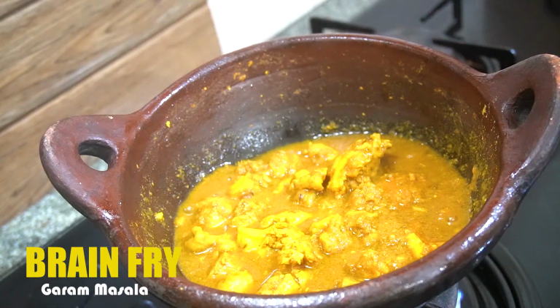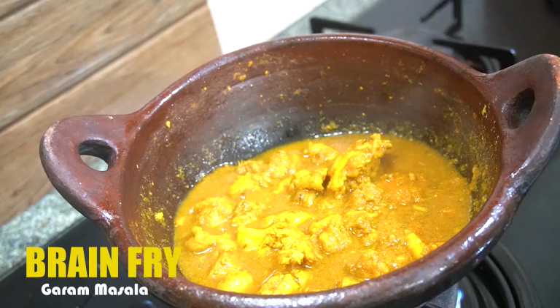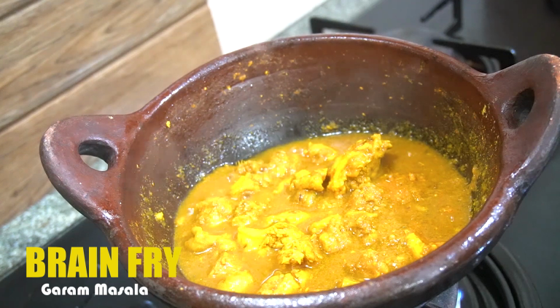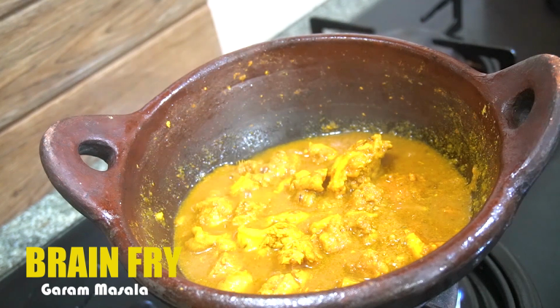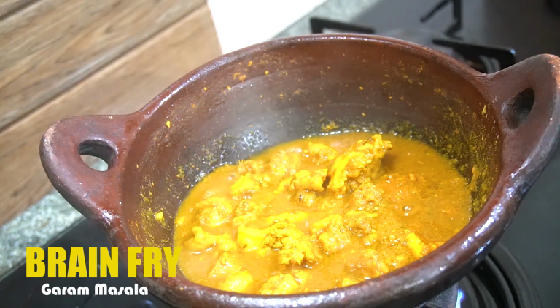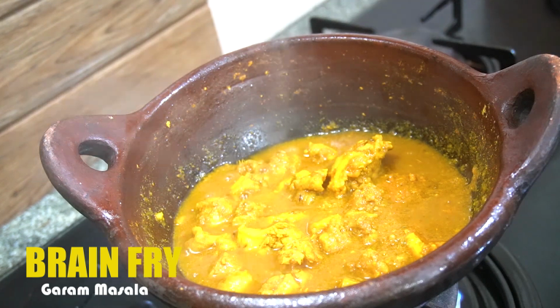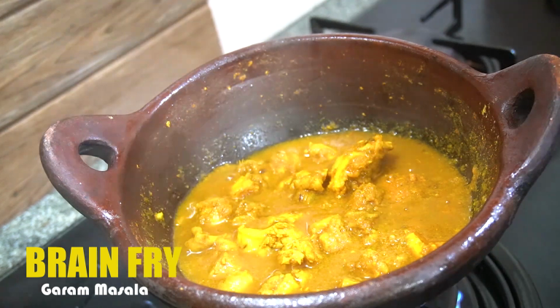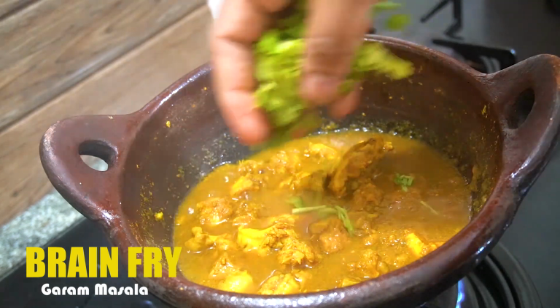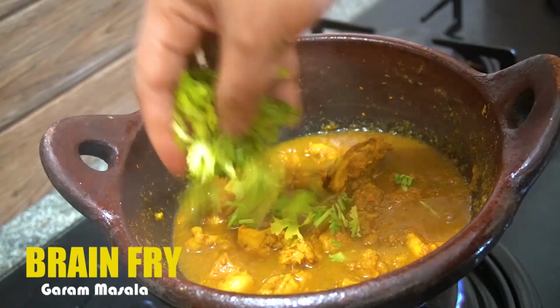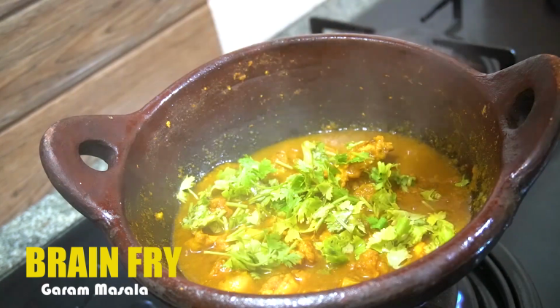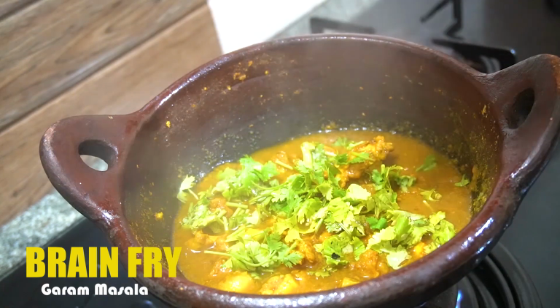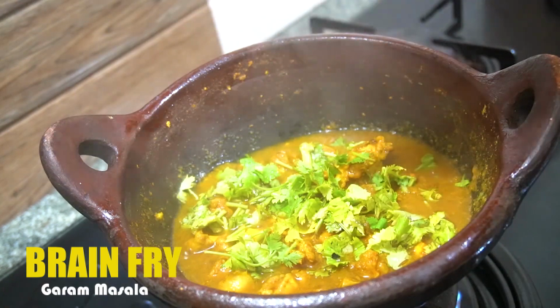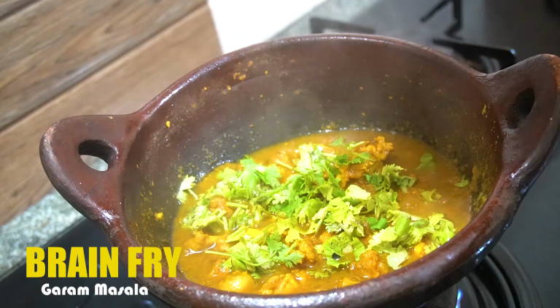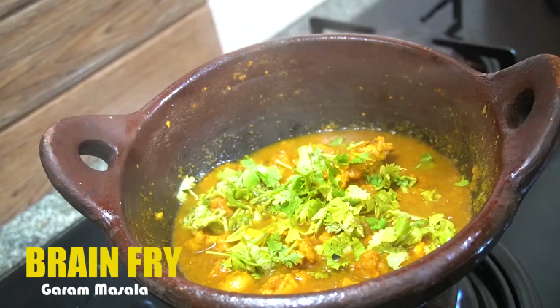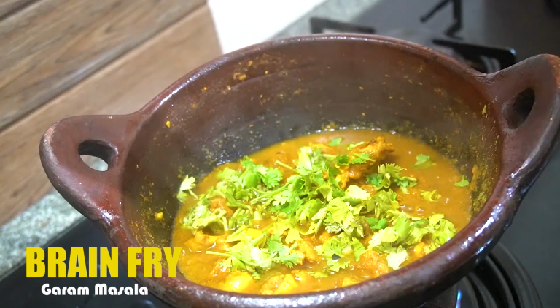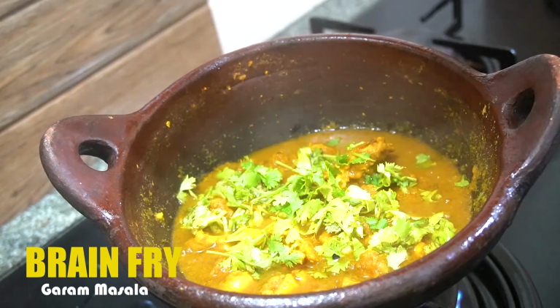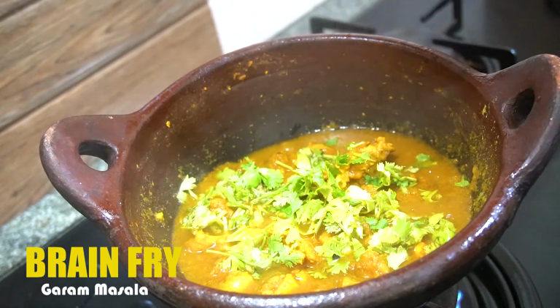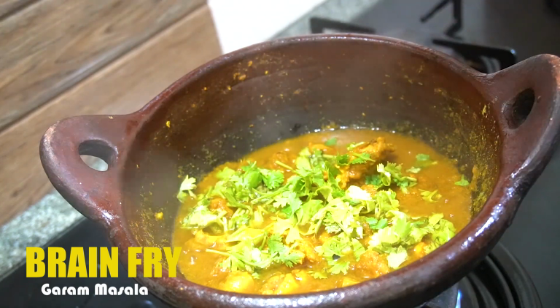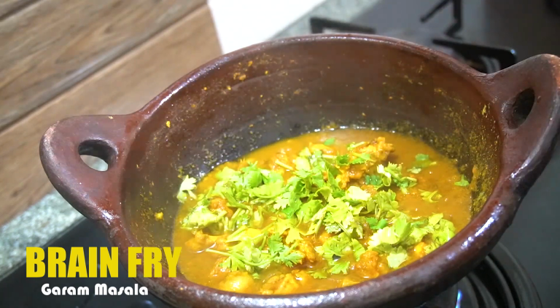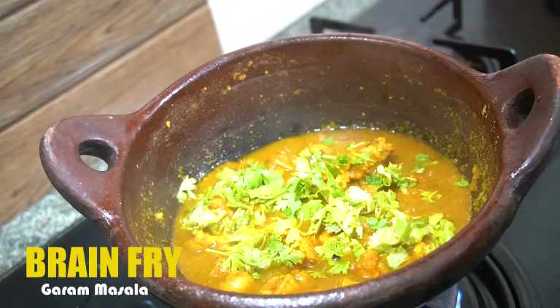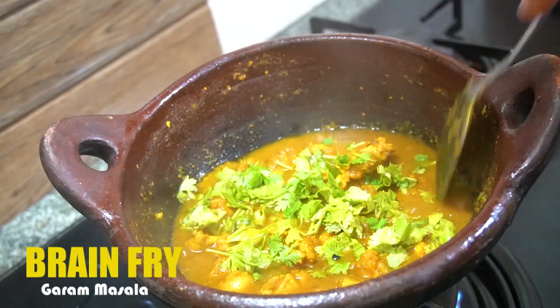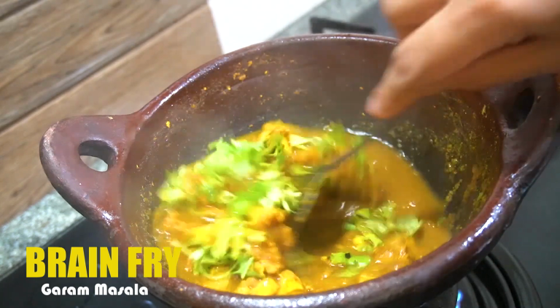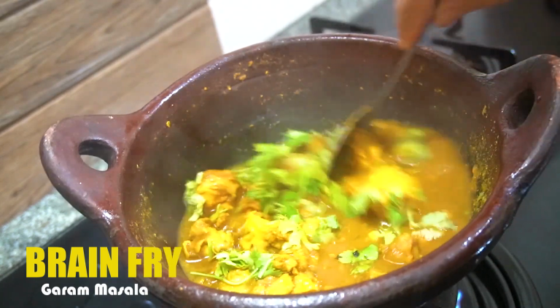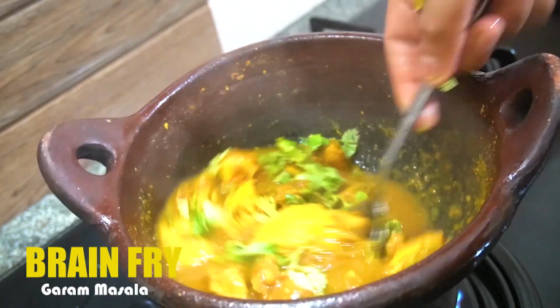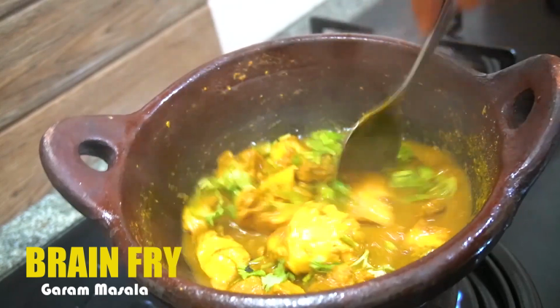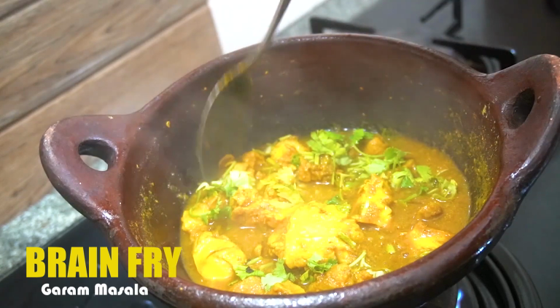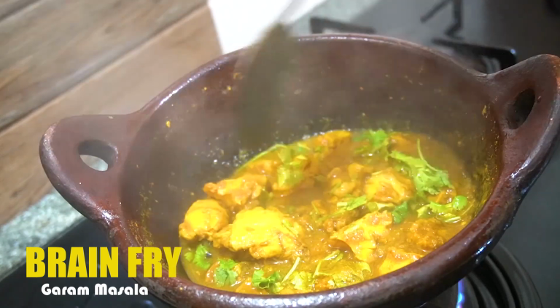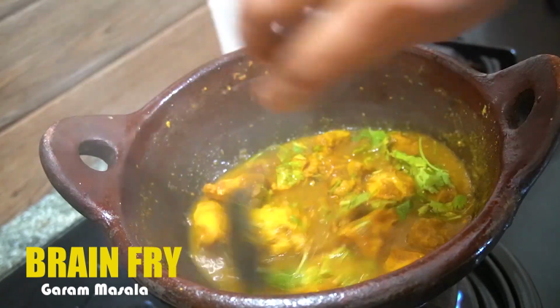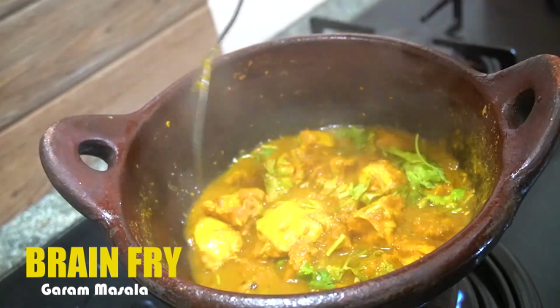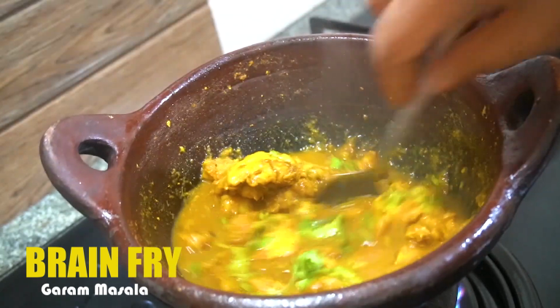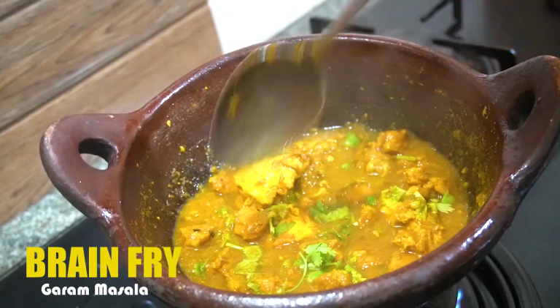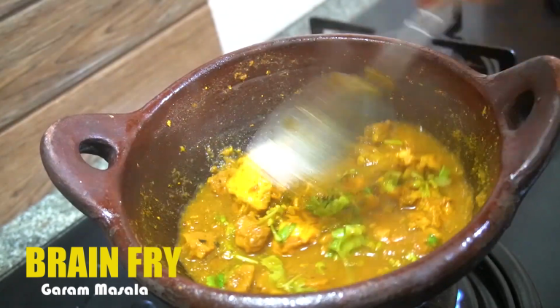We will put the curry on the water. Now let's mix it in. If you like curry type, you will need to mix it in, then mix it in.